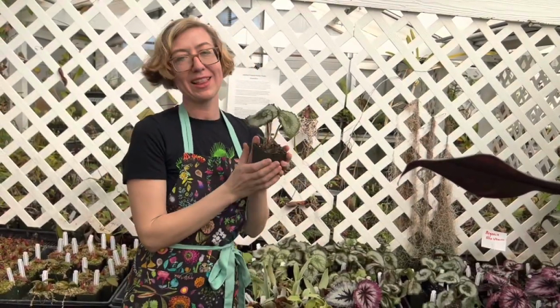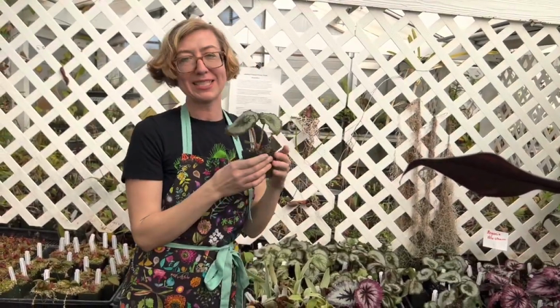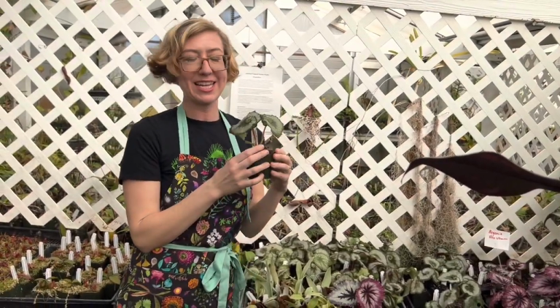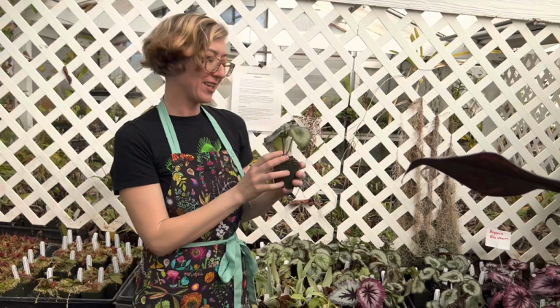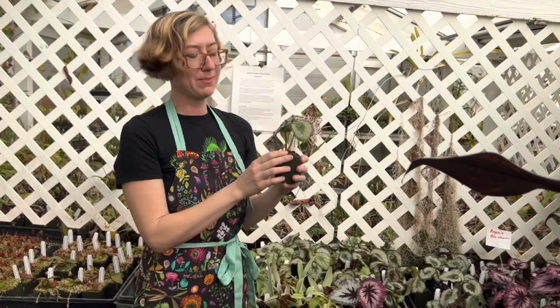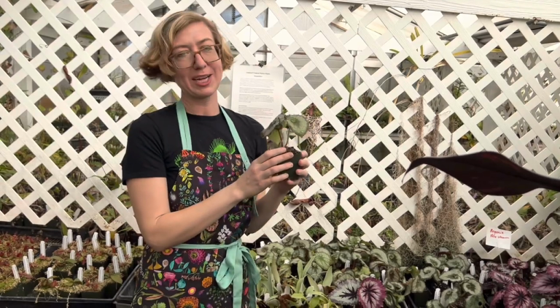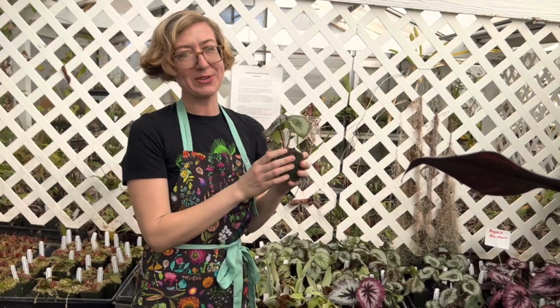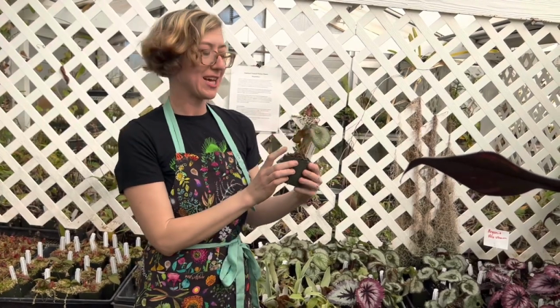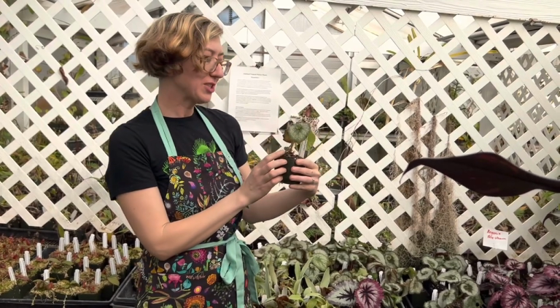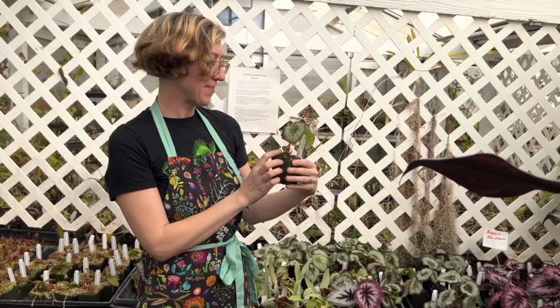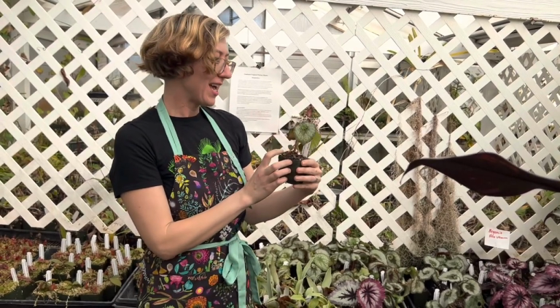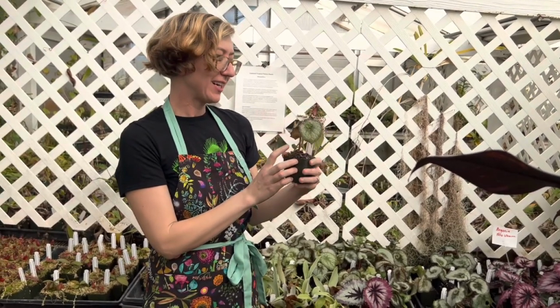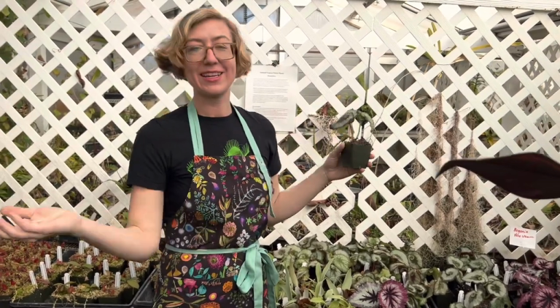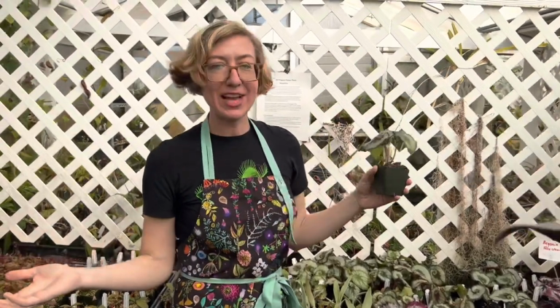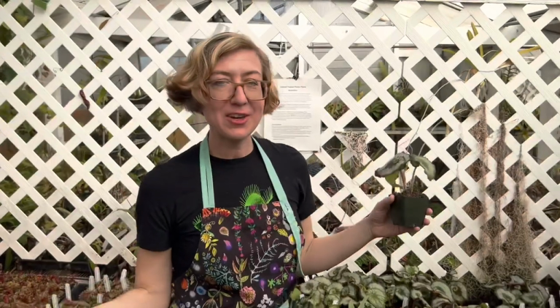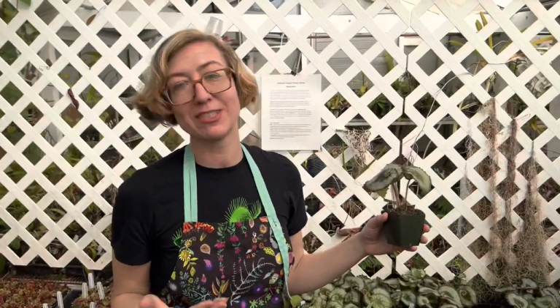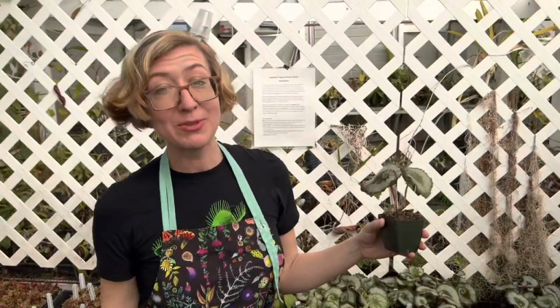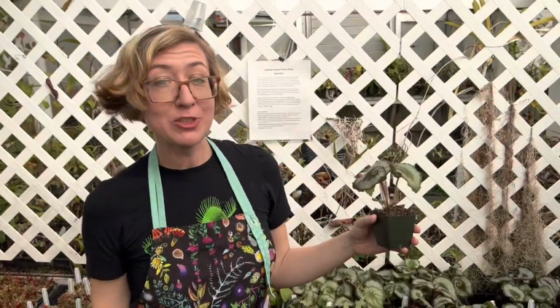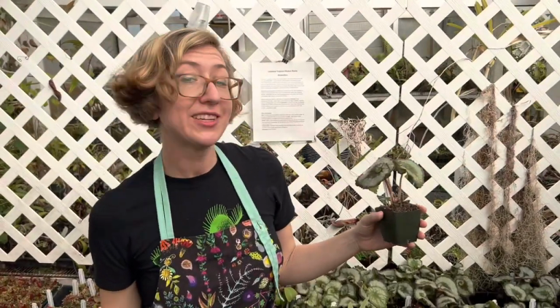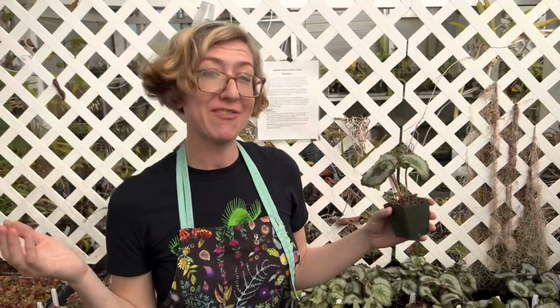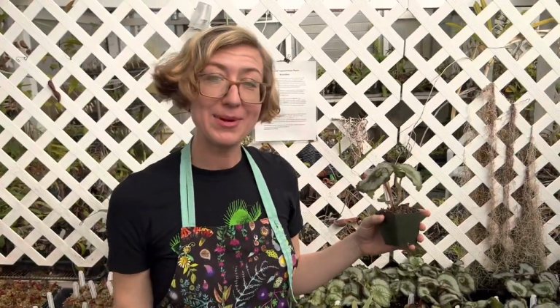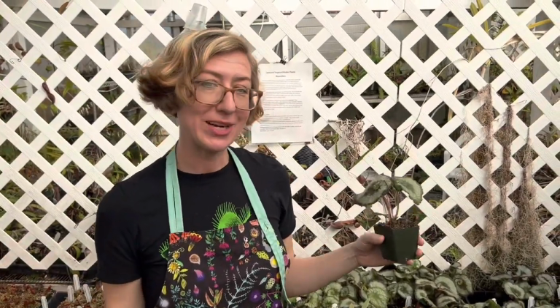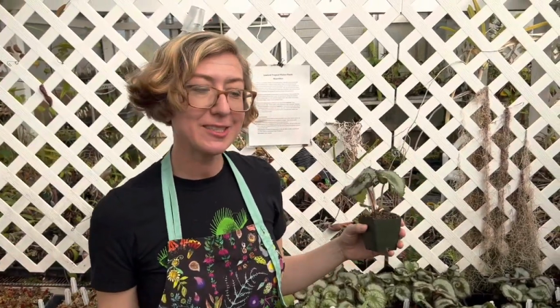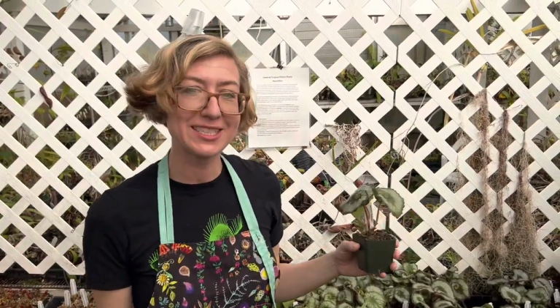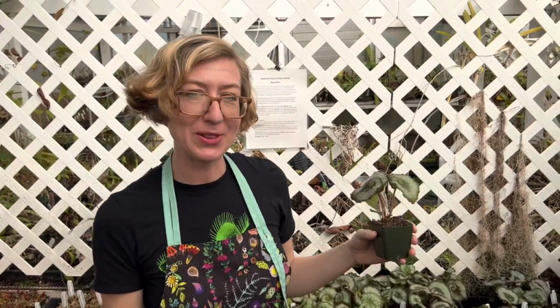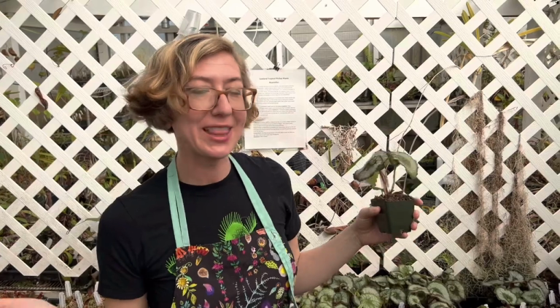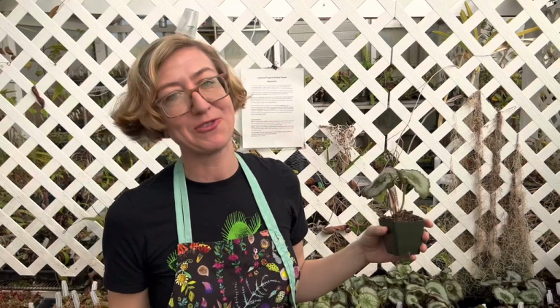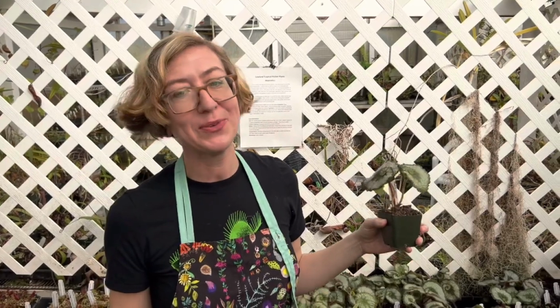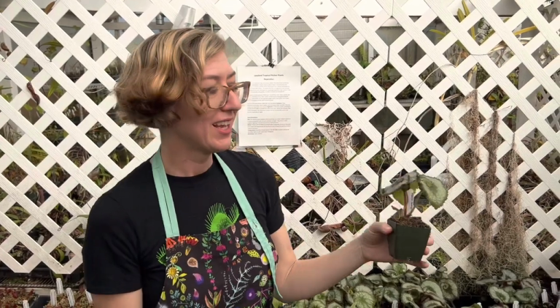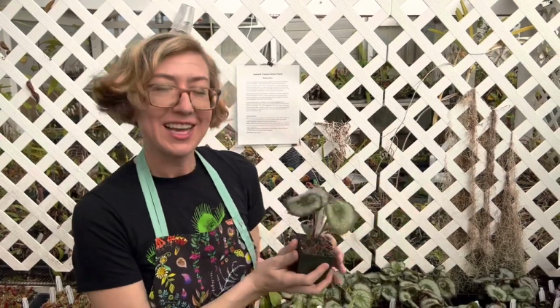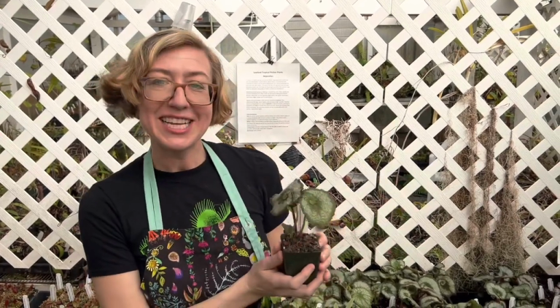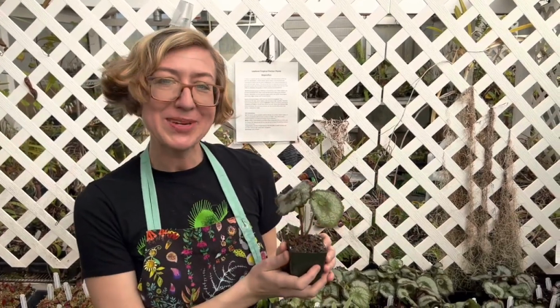That's my little obsession today — these rex begonias. I hope you enjoyed them. If you like our videos, please subscribe to our YouTube channel. If you have any comments or questions, please leave them below — we'd love to hear from you. Thank you so much!